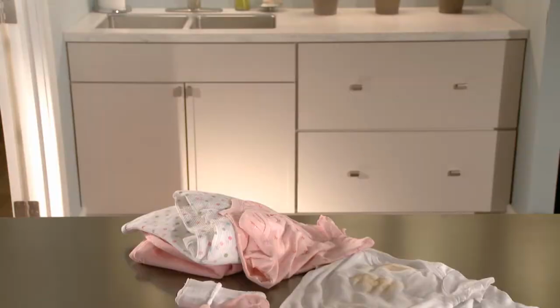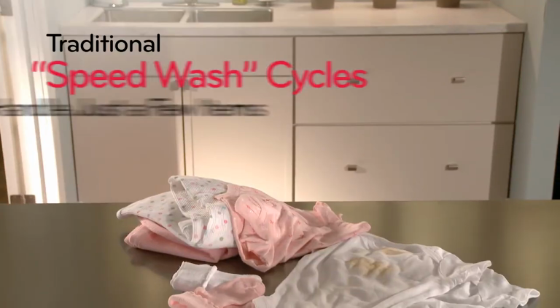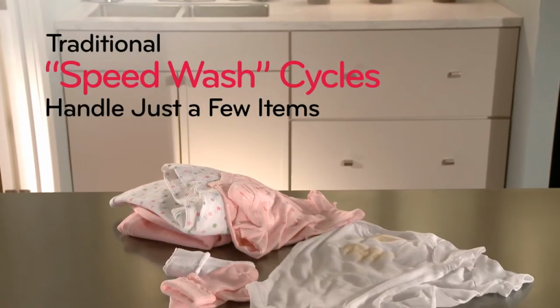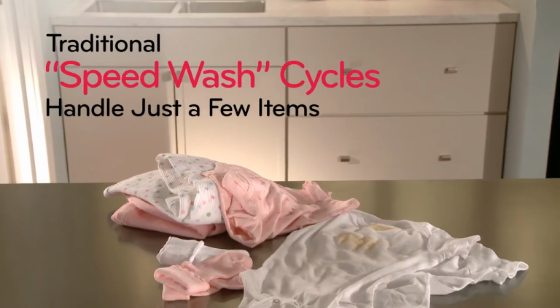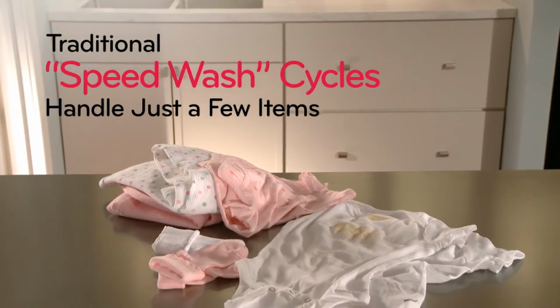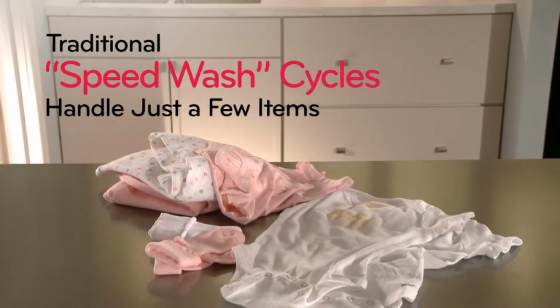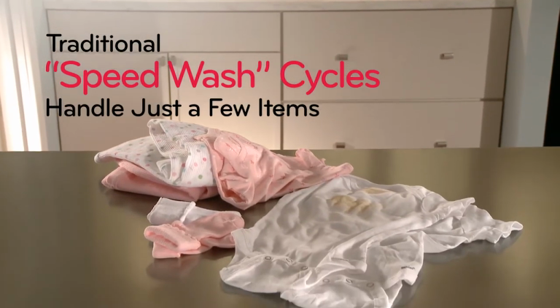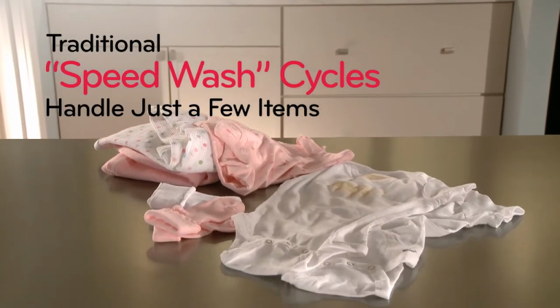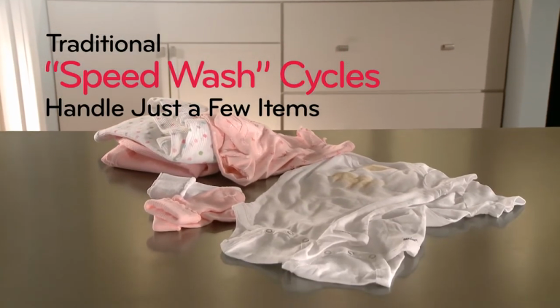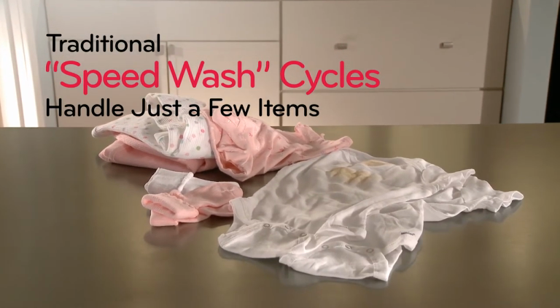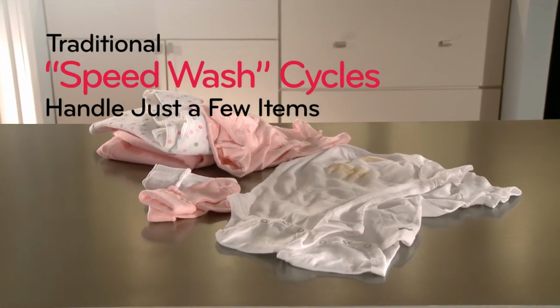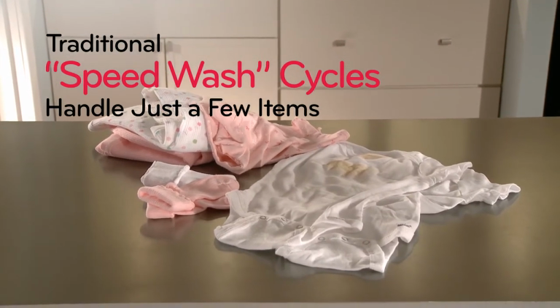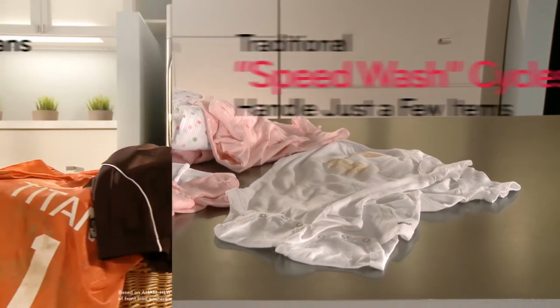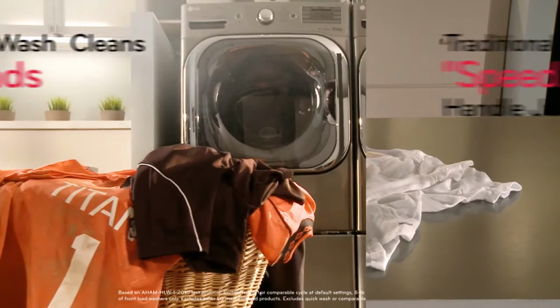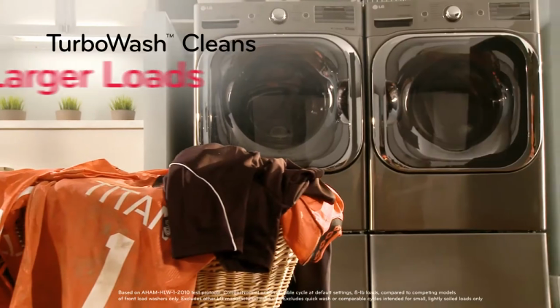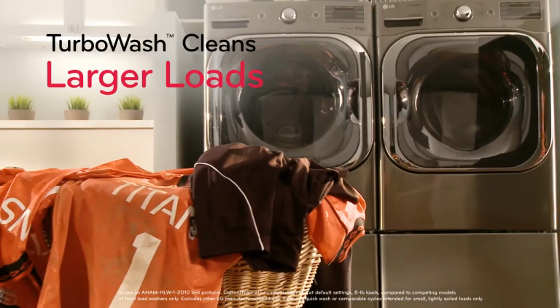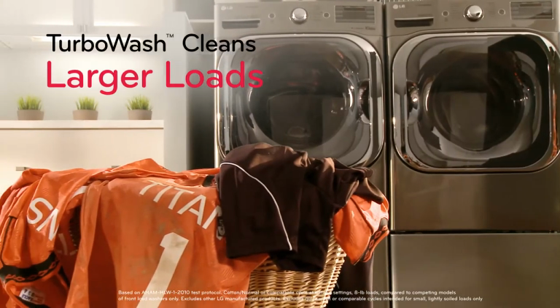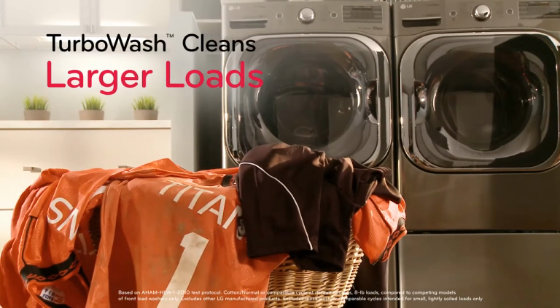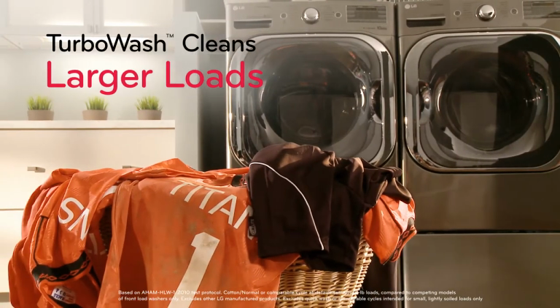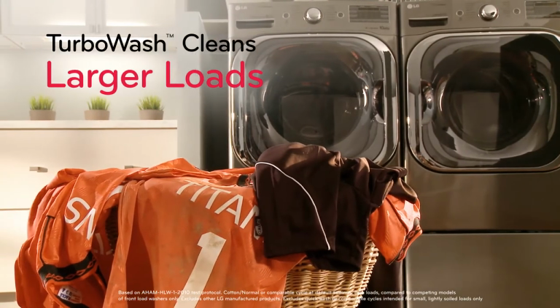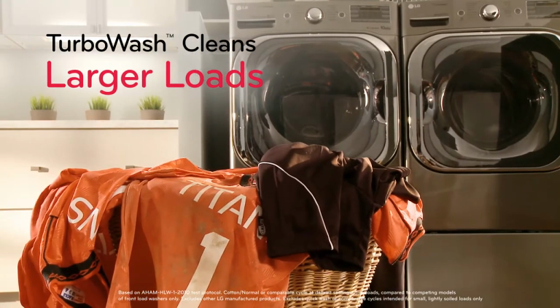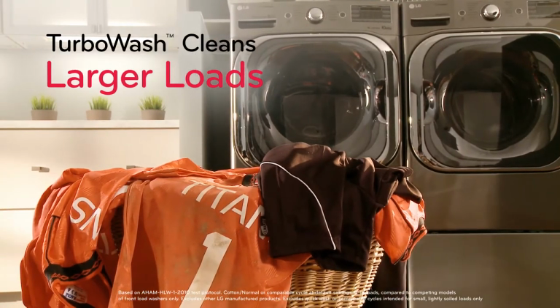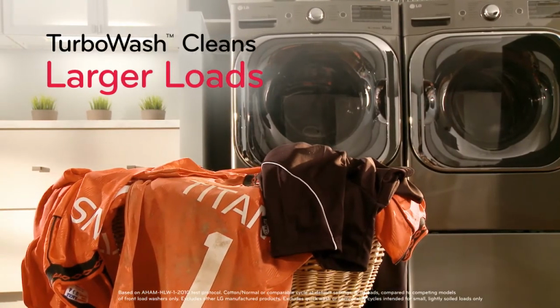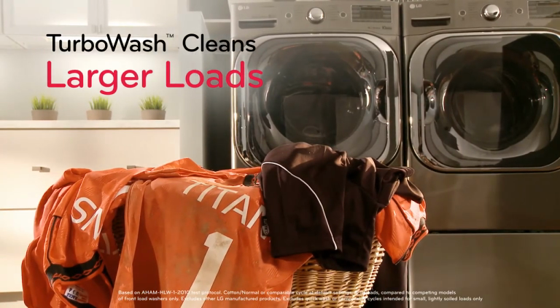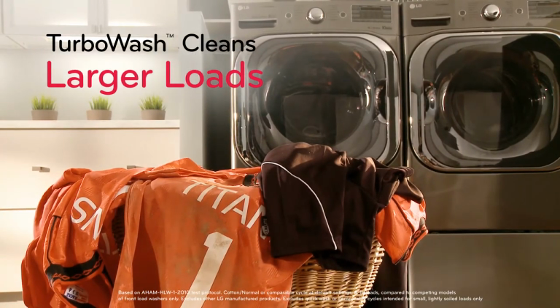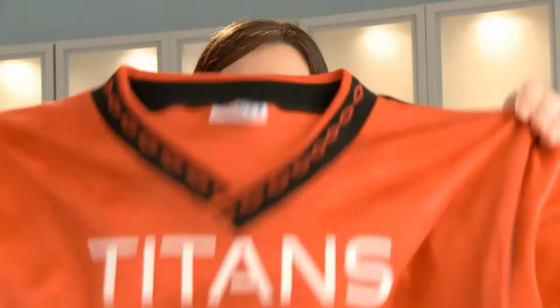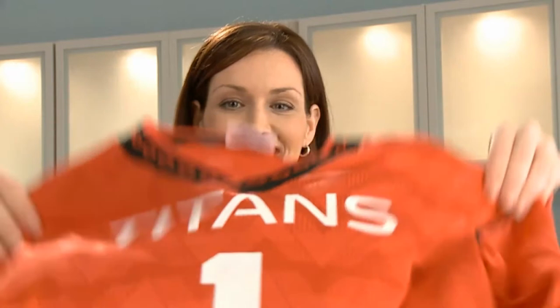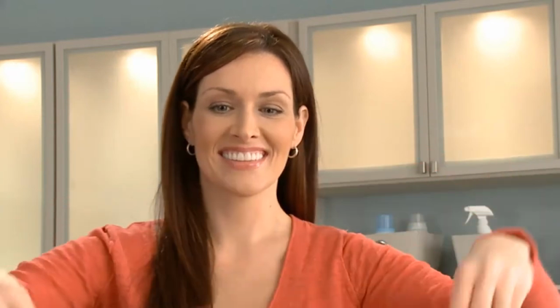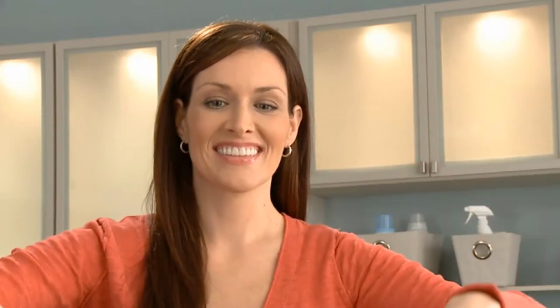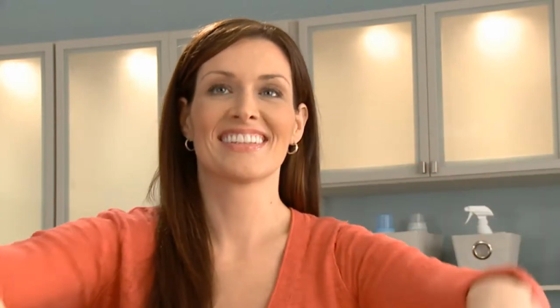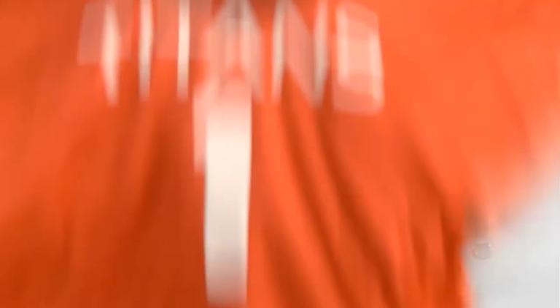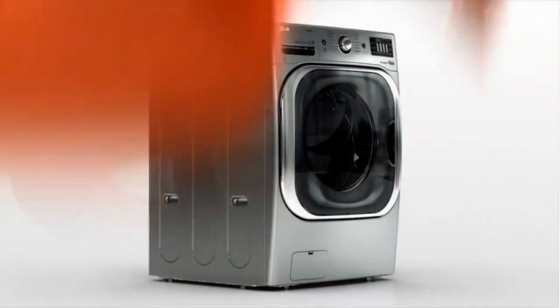Traditional speed wash cycles can only handle a few lightly soiled items. LG TurboWash cleans even larger loads with outstanding cleaning performance. The same great LG clean, only faster.